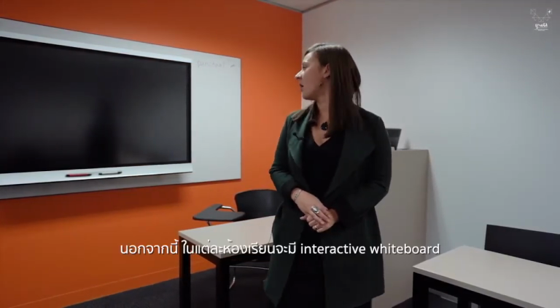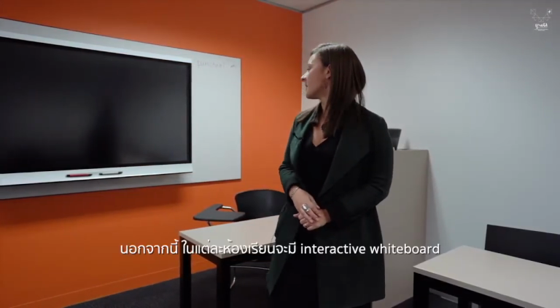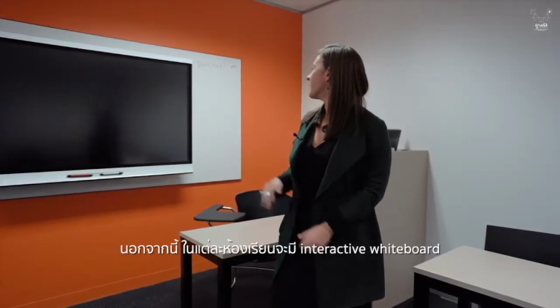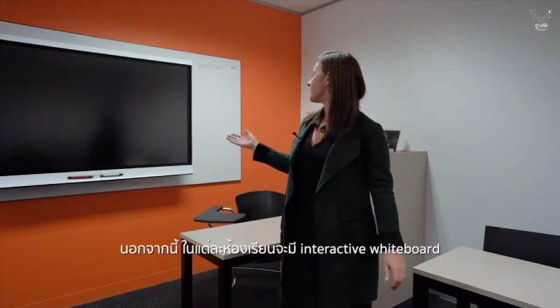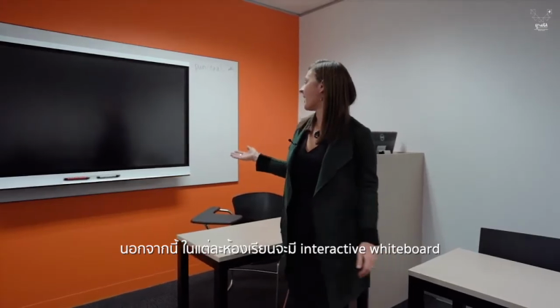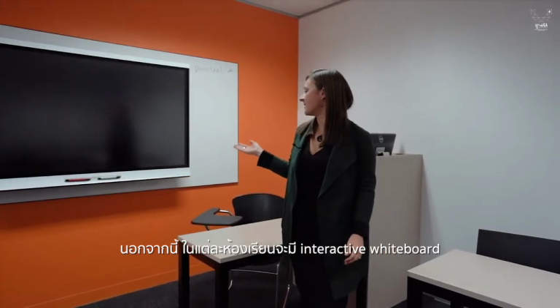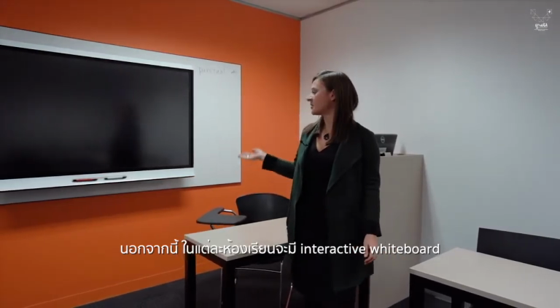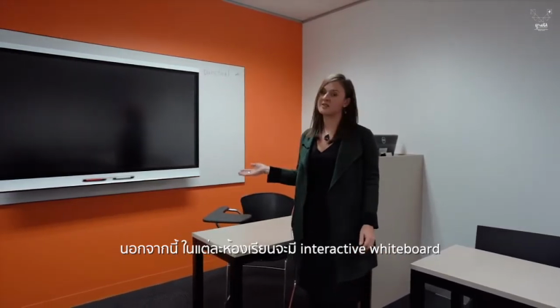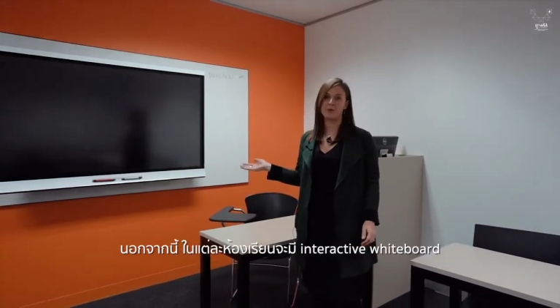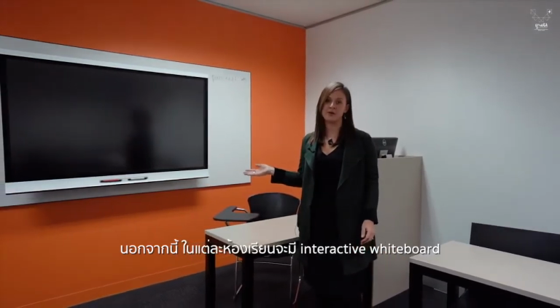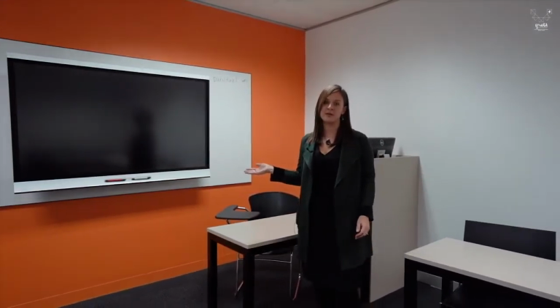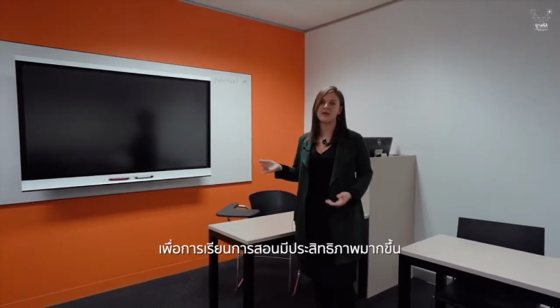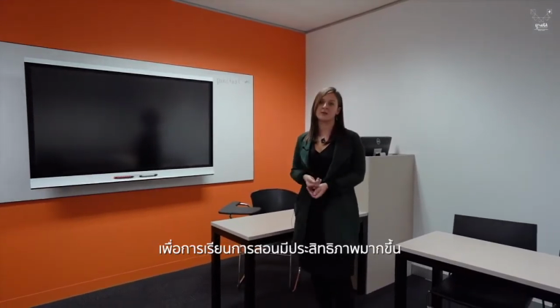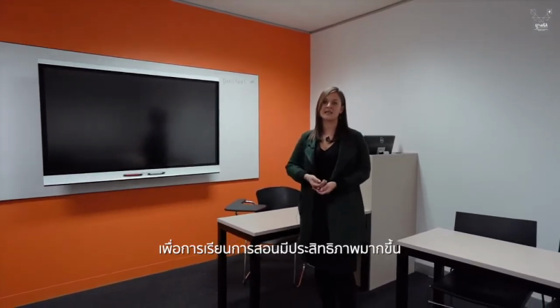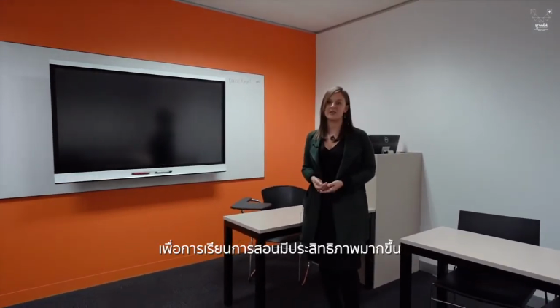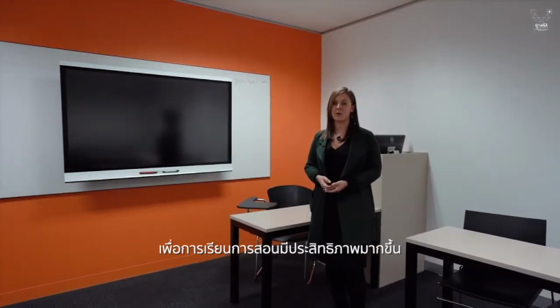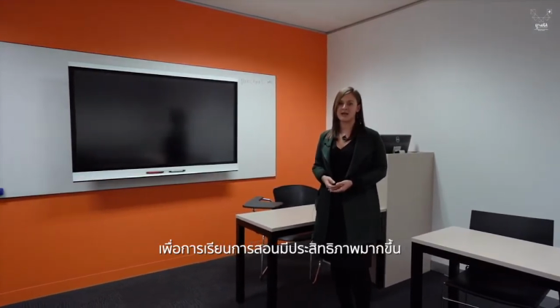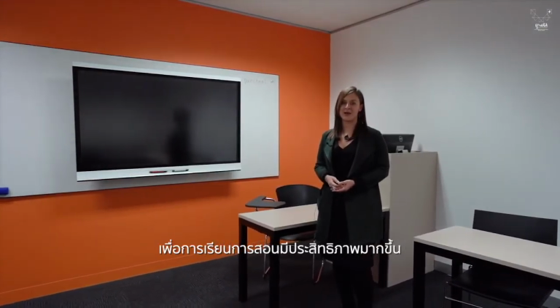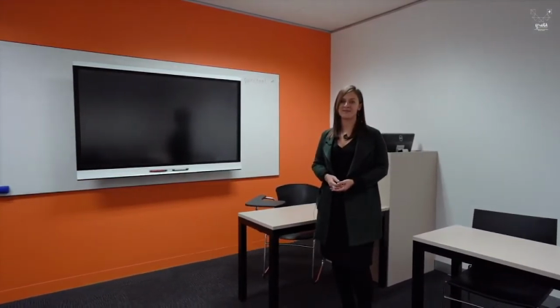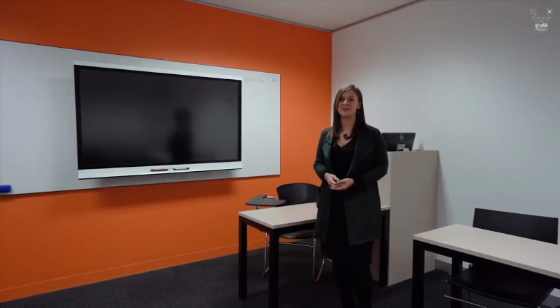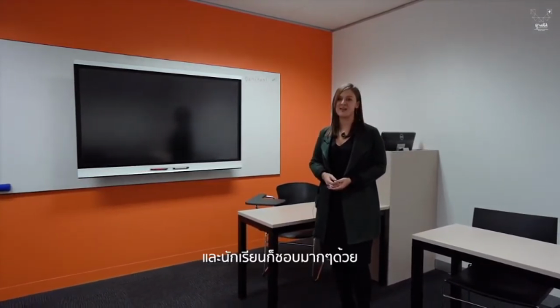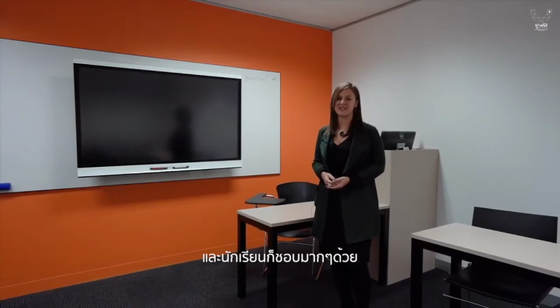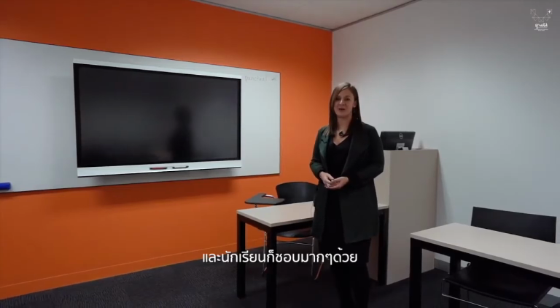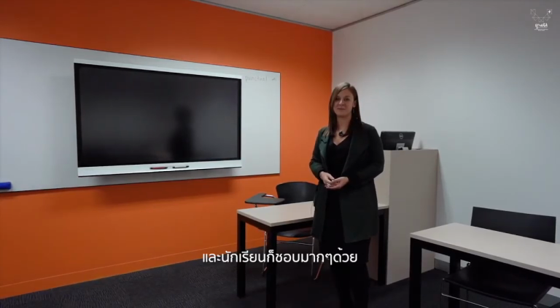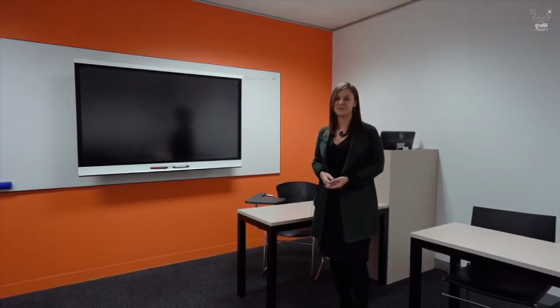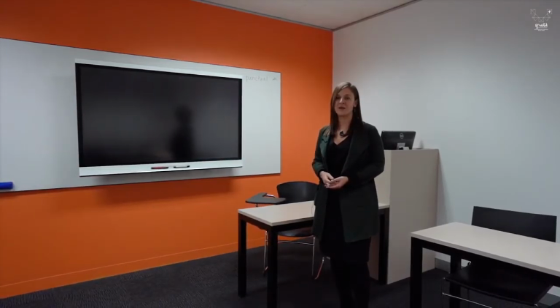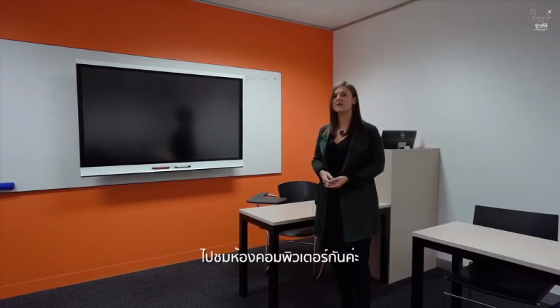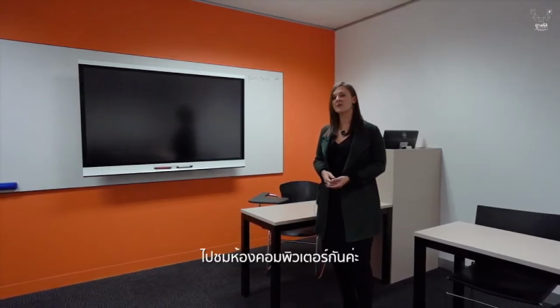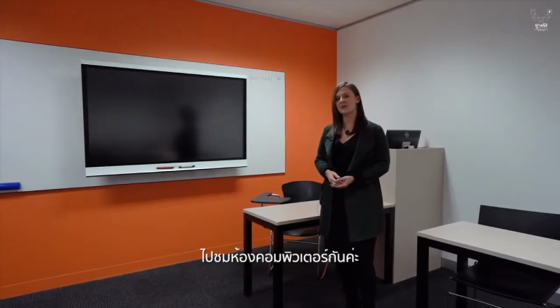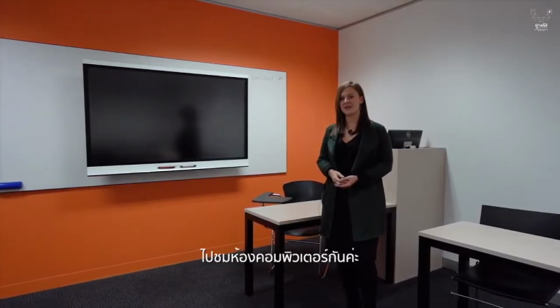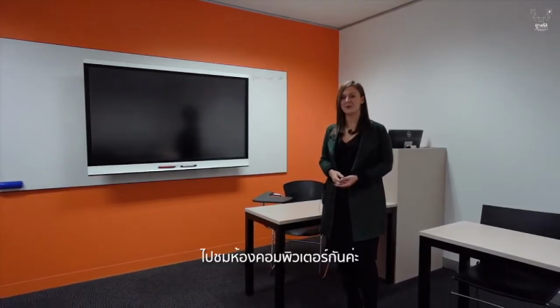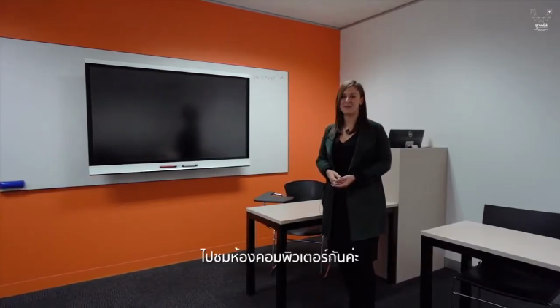Also, each room has an interactive whiteboard to make learning and teaching more dynamic. The students love it as well. Let's go take a look at the computer lab.